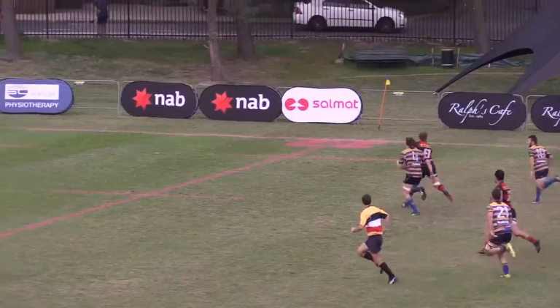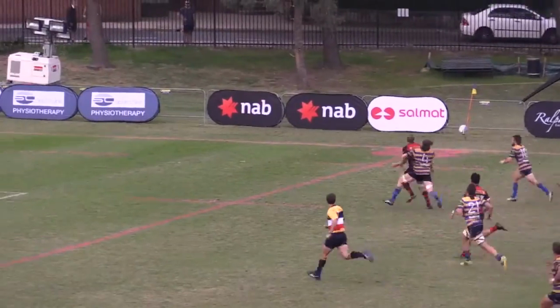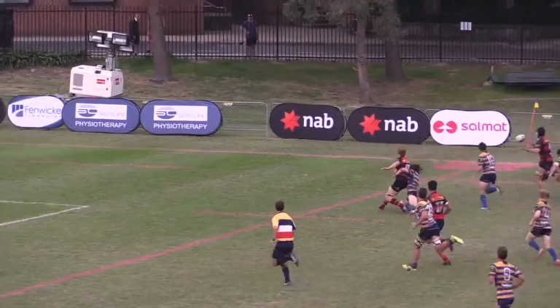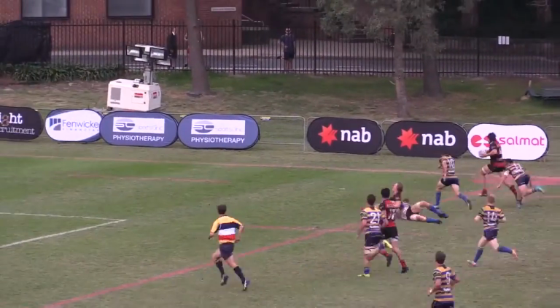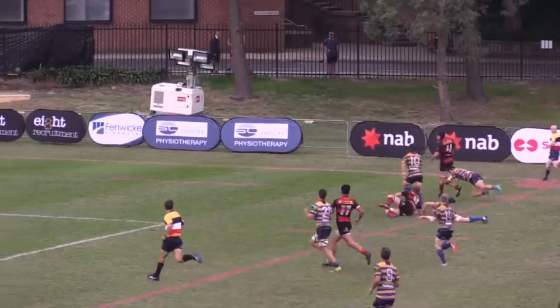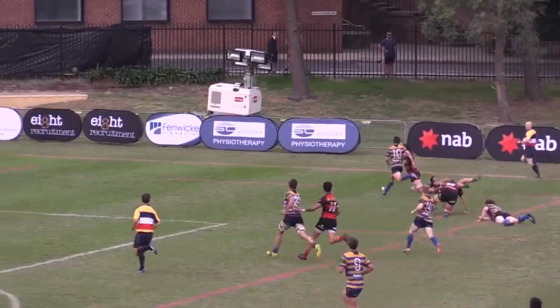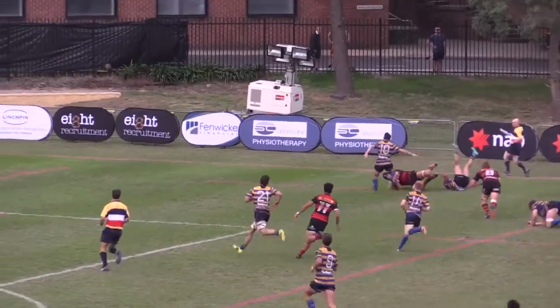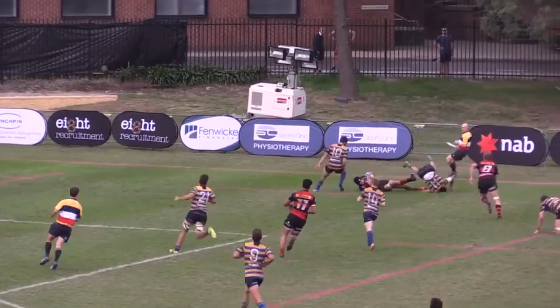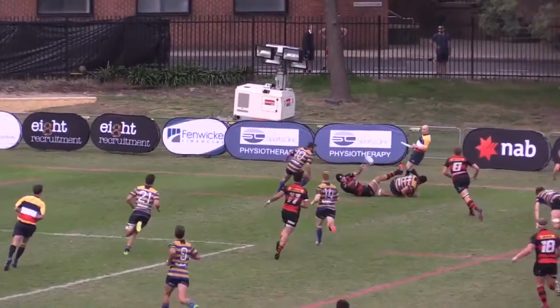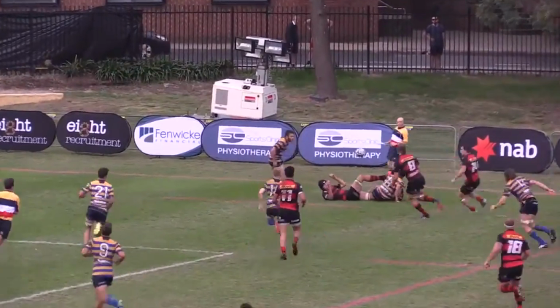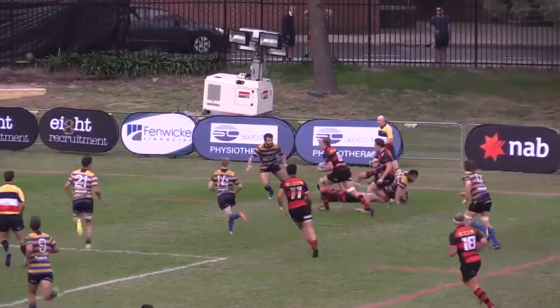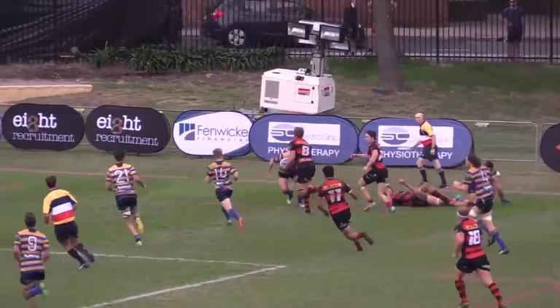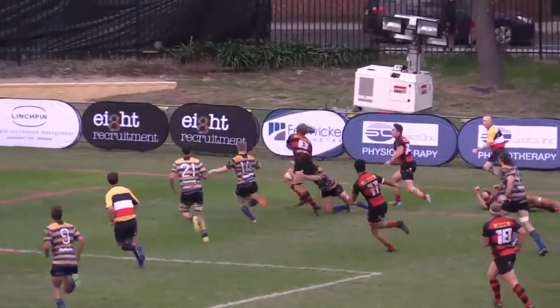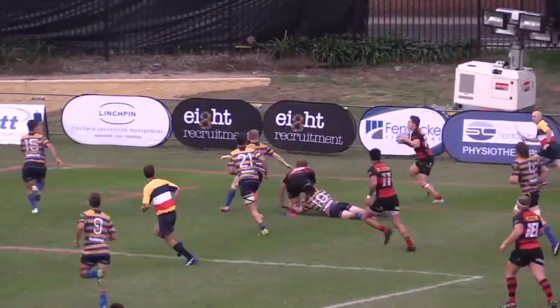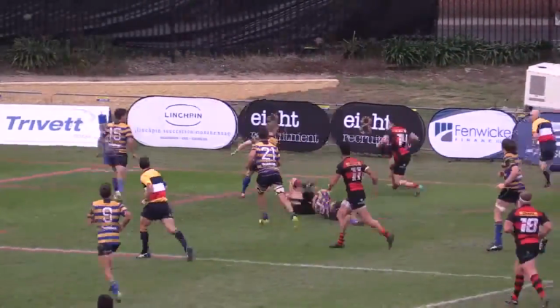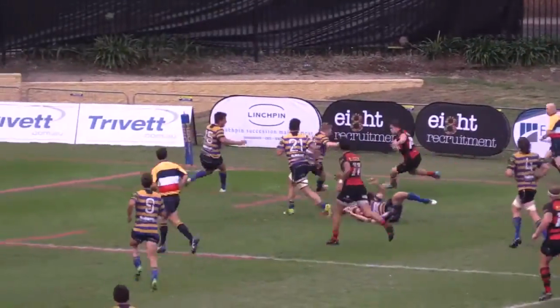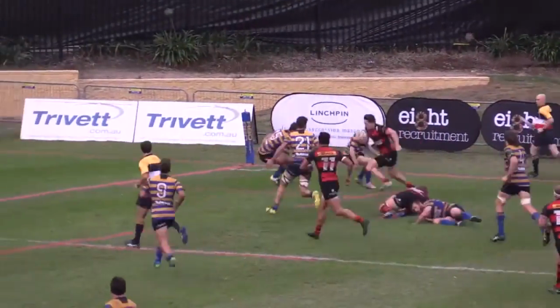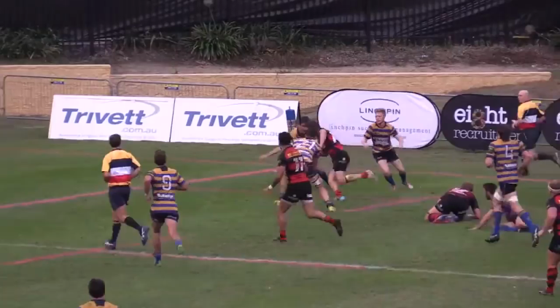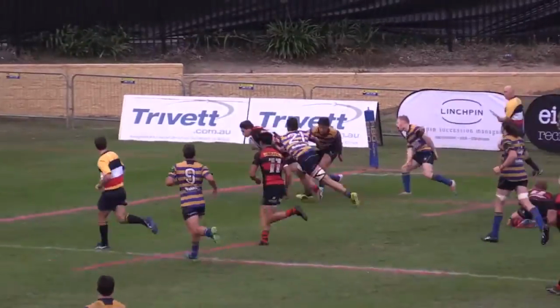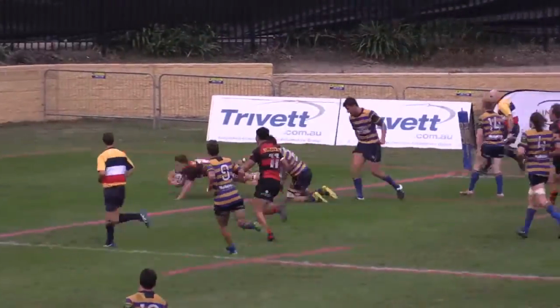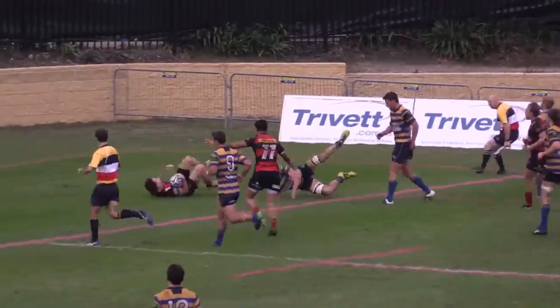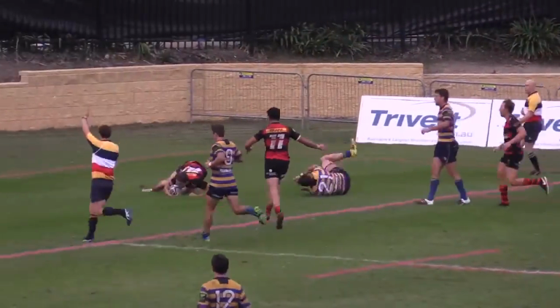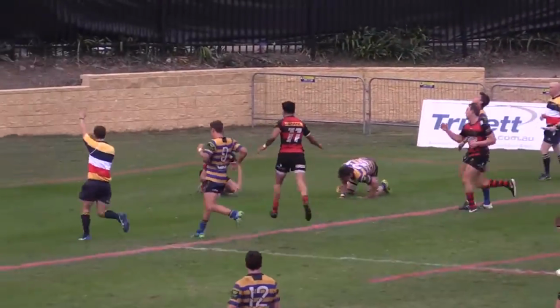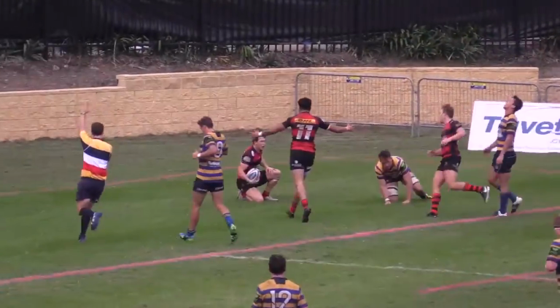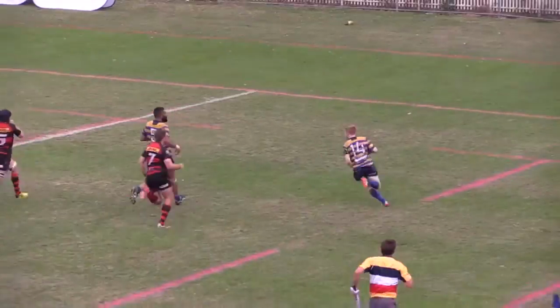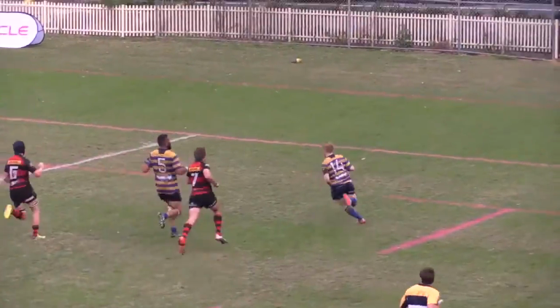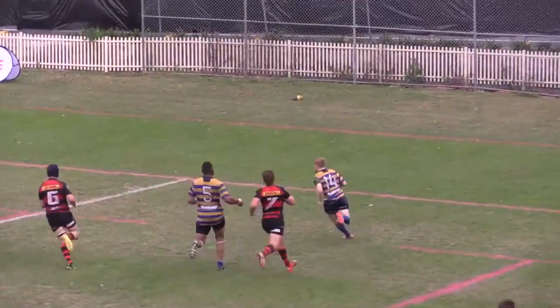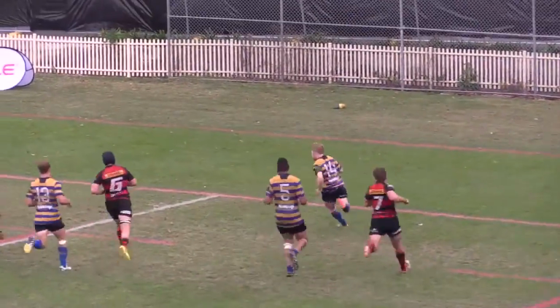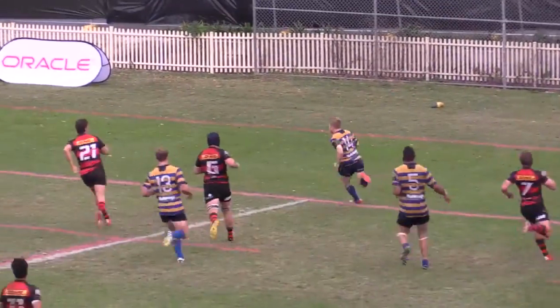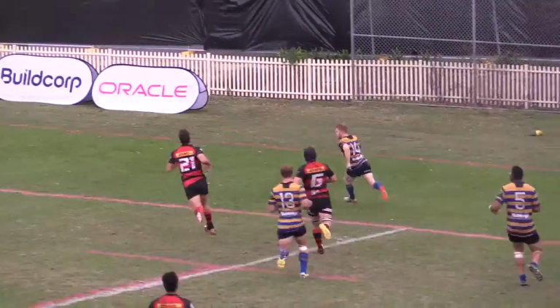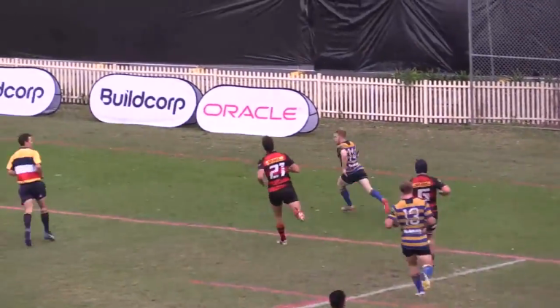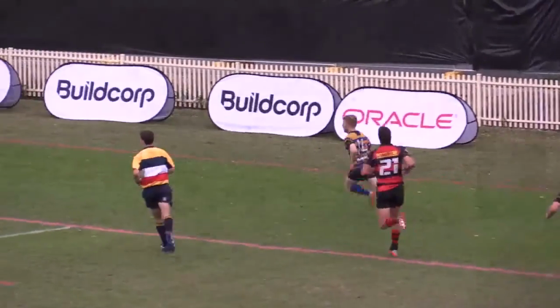Norths put some respectability back in the scoreline with a late try, but Narricott put it beyond doubt with this runaway try.